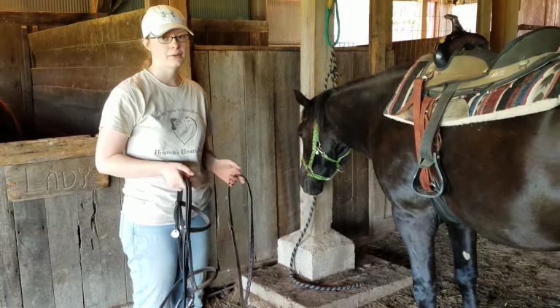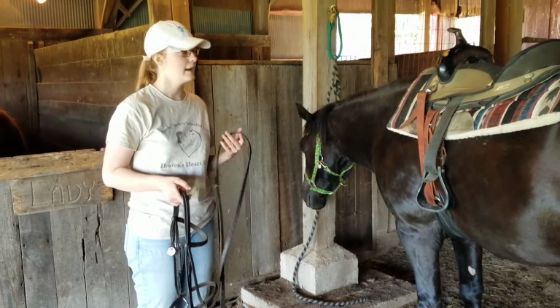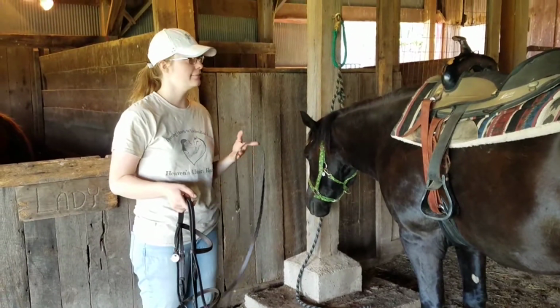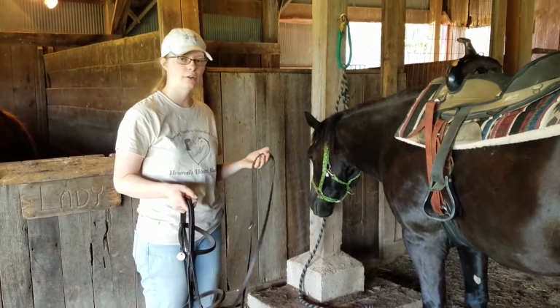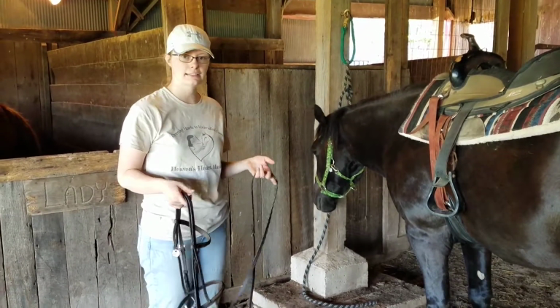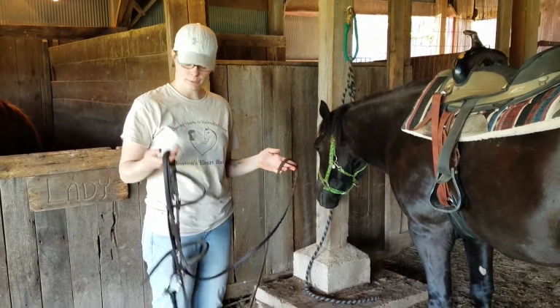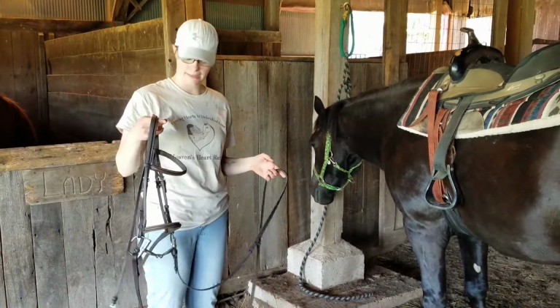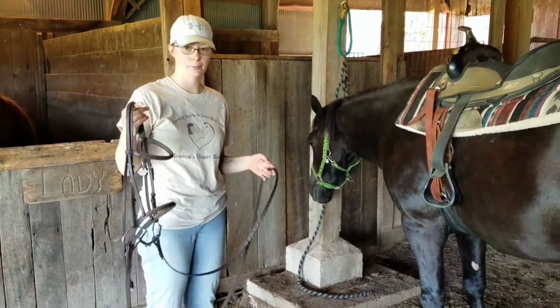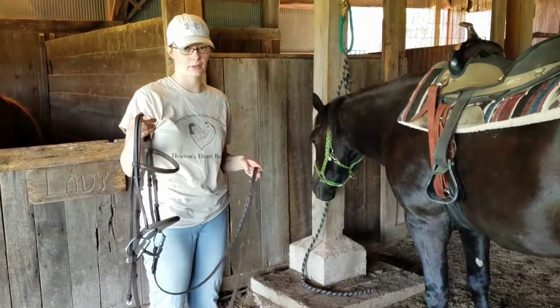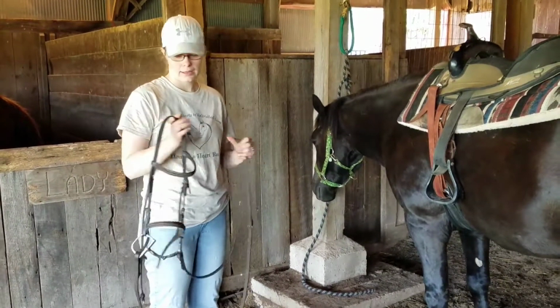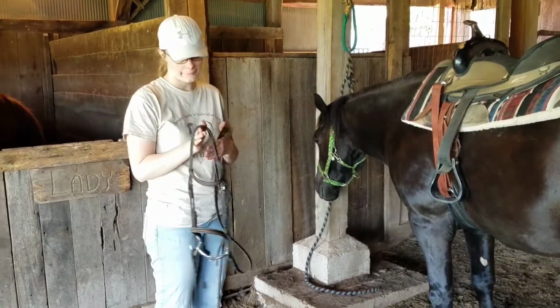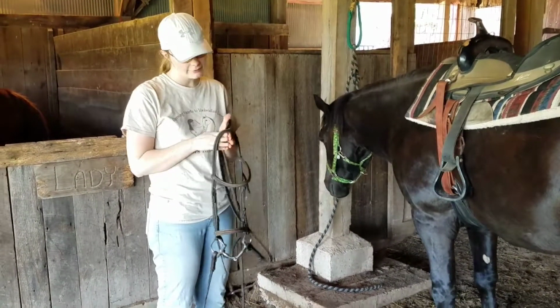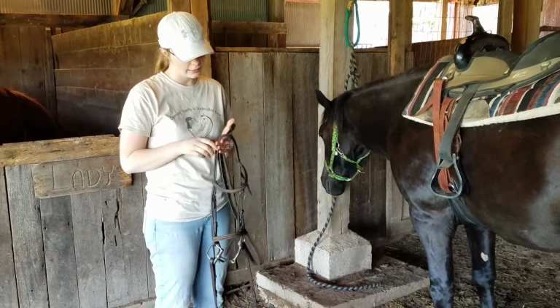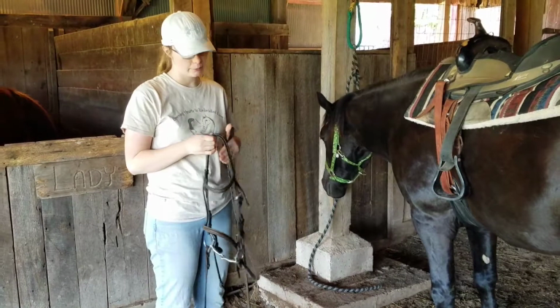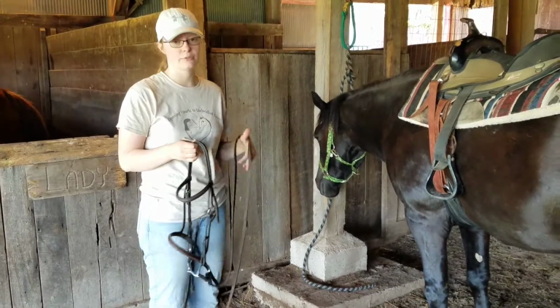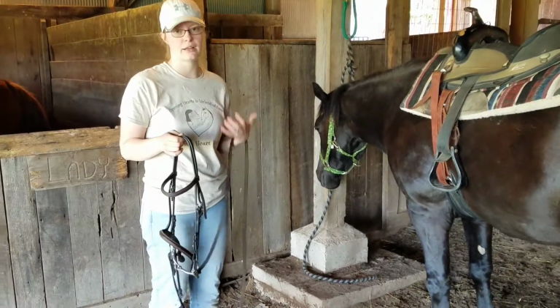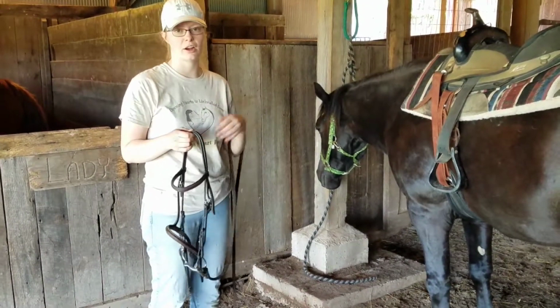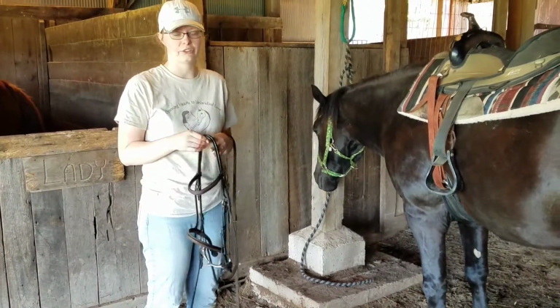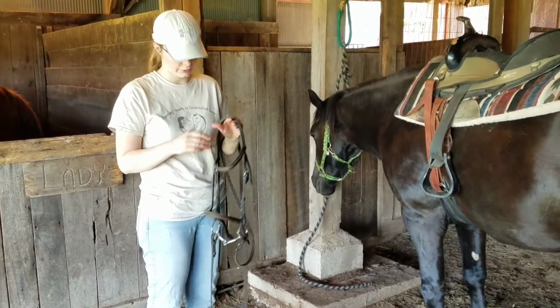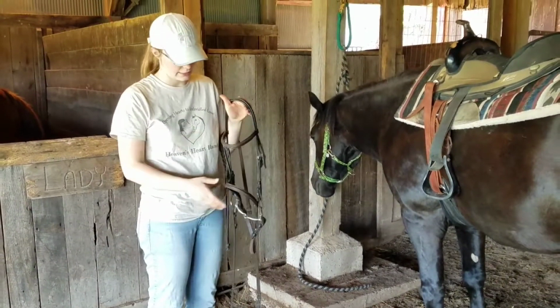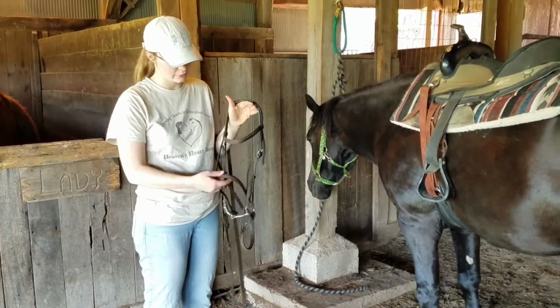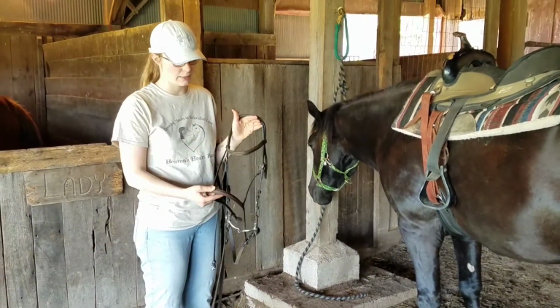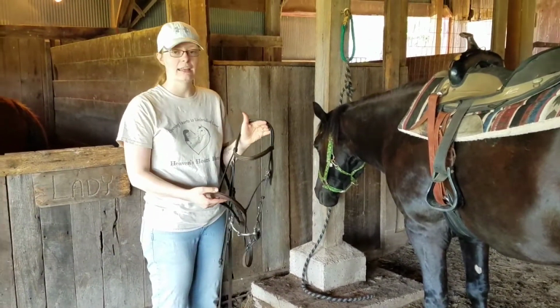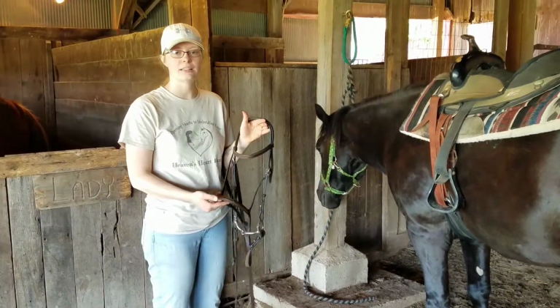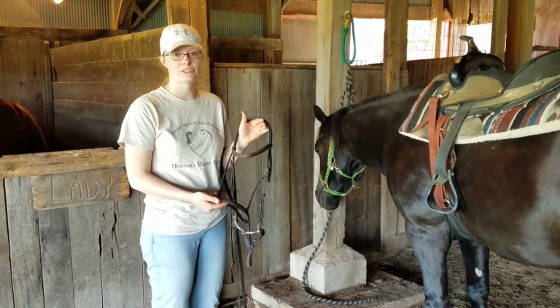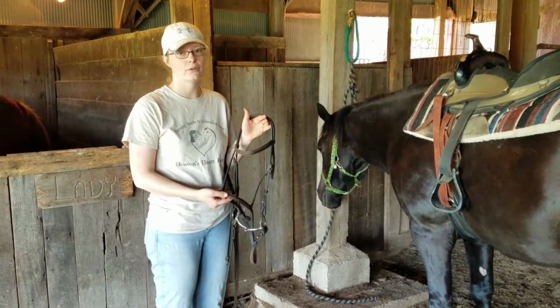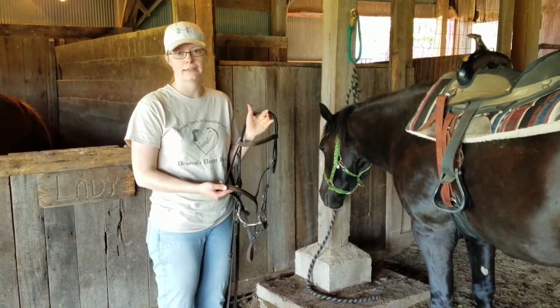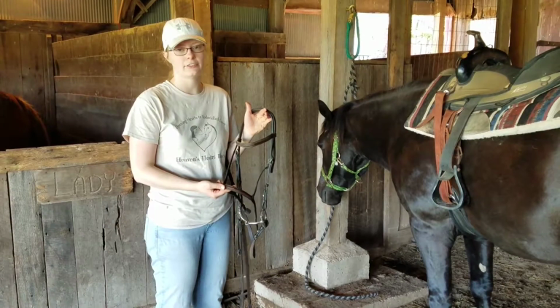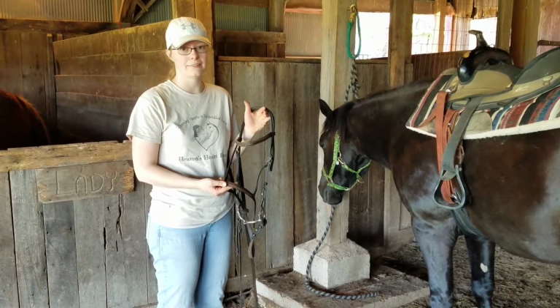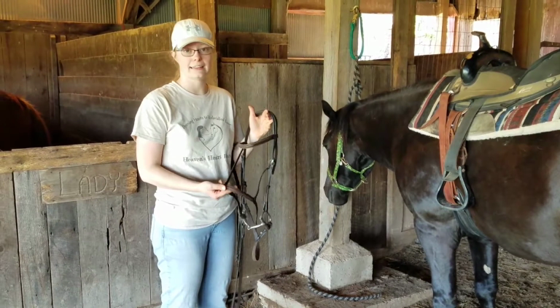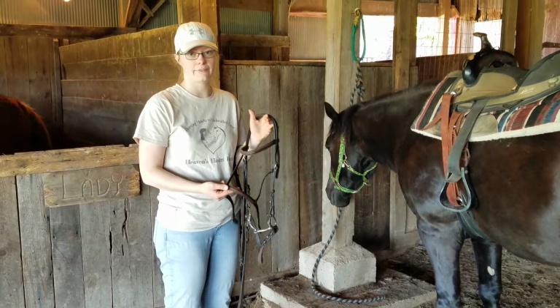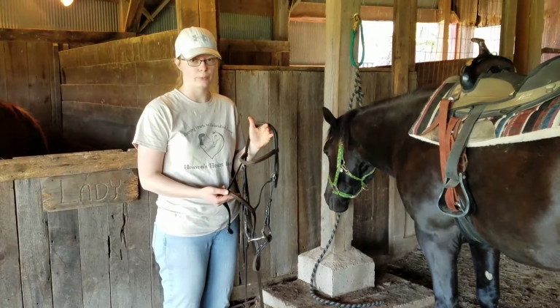Now we have them all tacked up and we are ready to put the bridle on. What we use most around here are English bridles, so it does have the noseband. If it was a Western bridle, the biggest difference would be that it doesn't have the noseband.